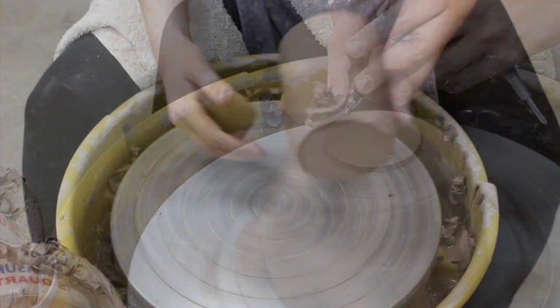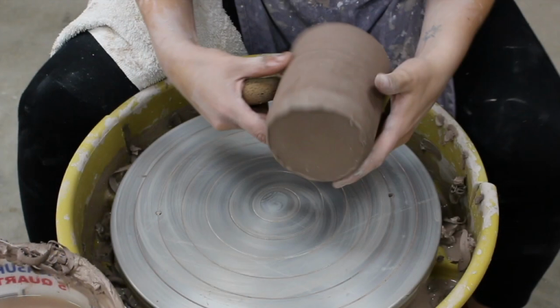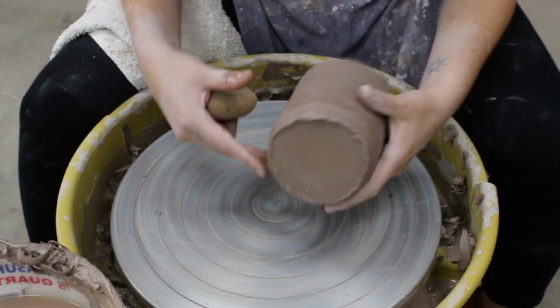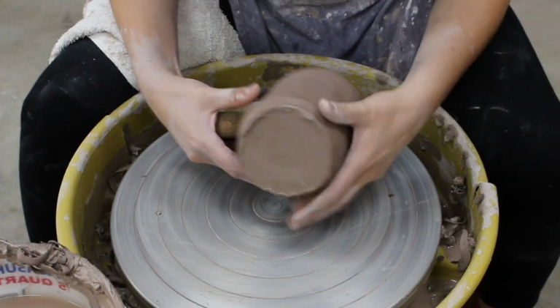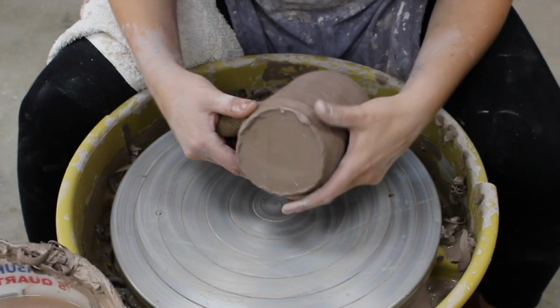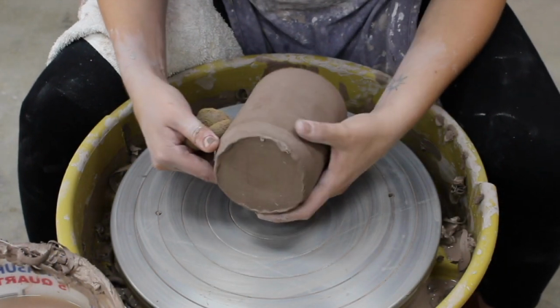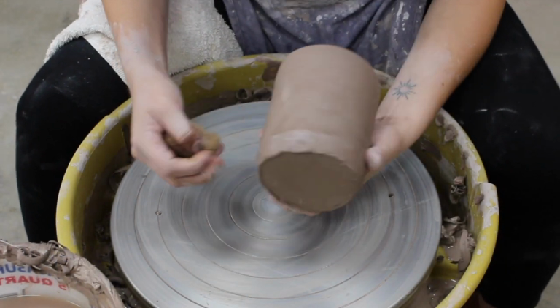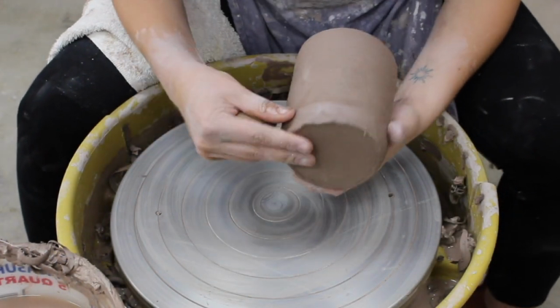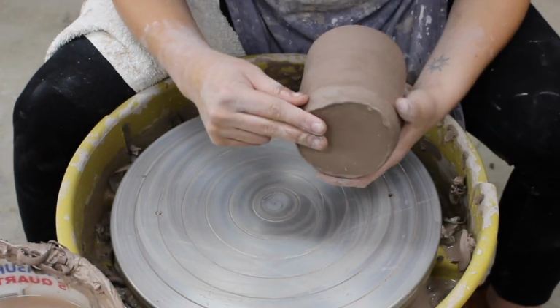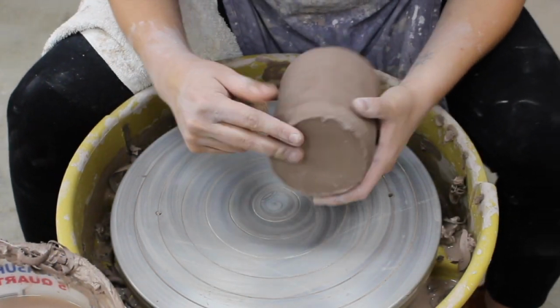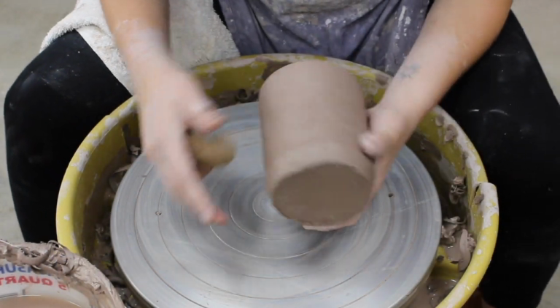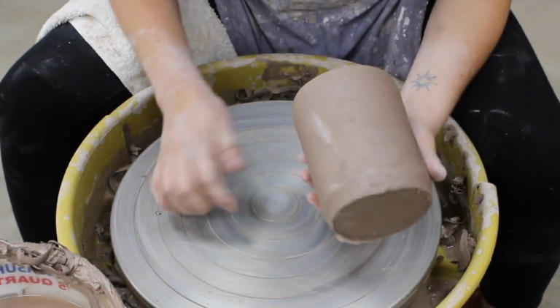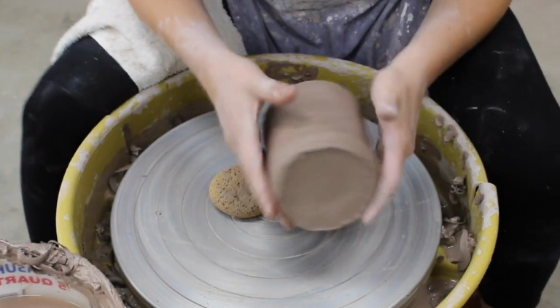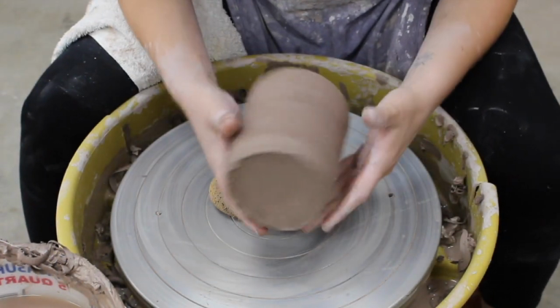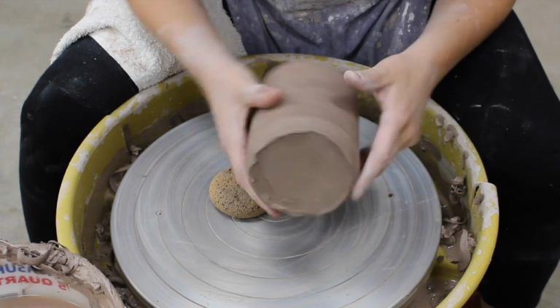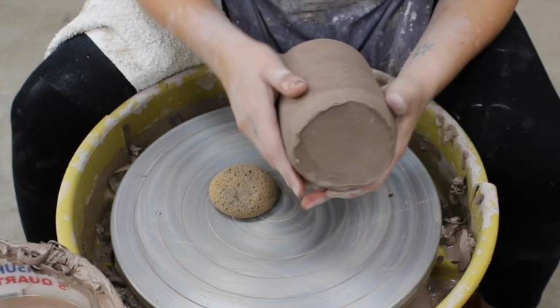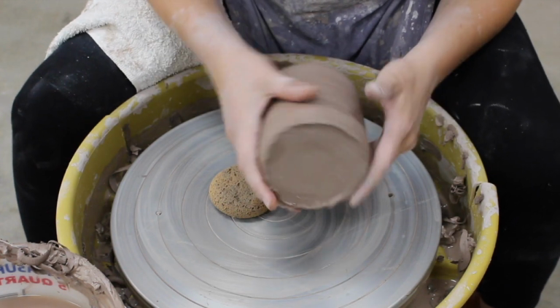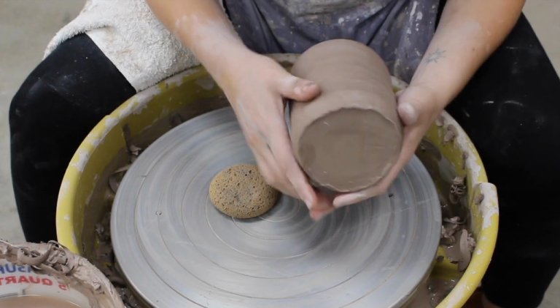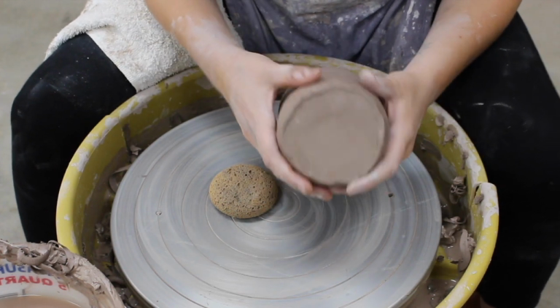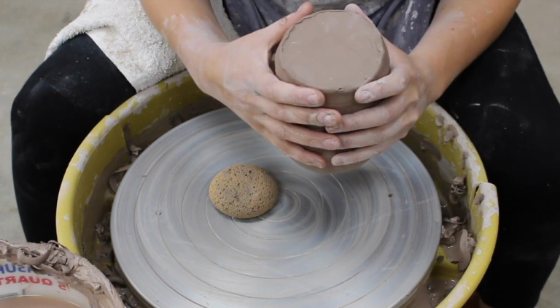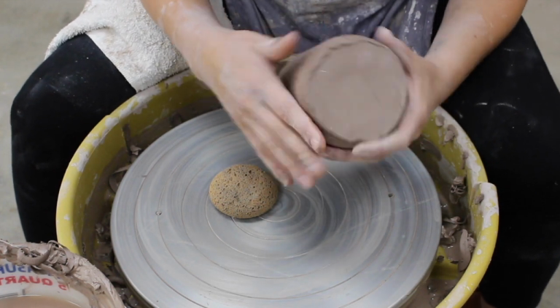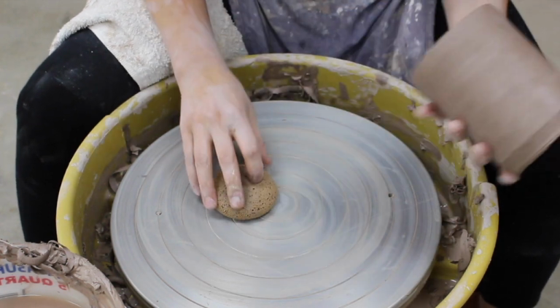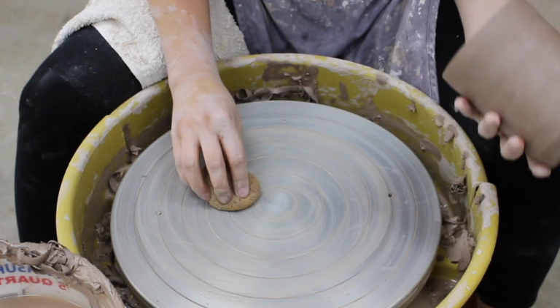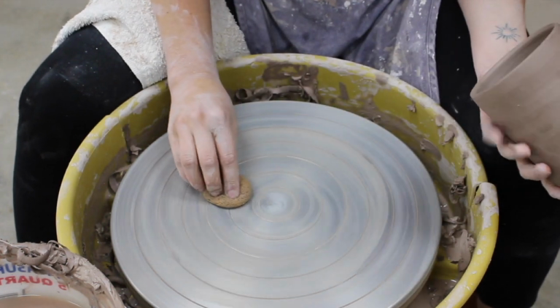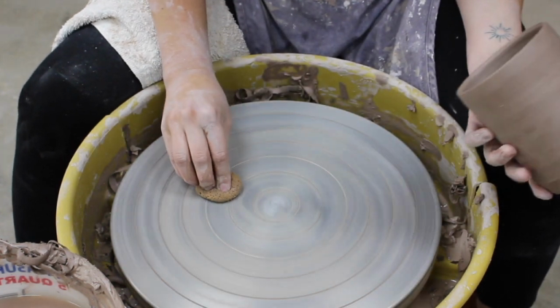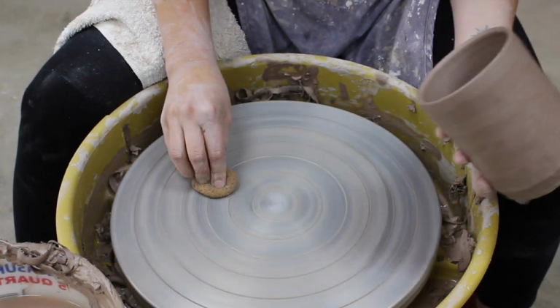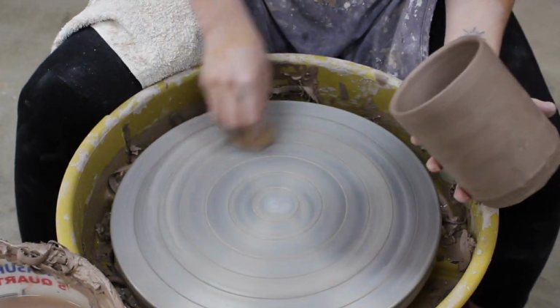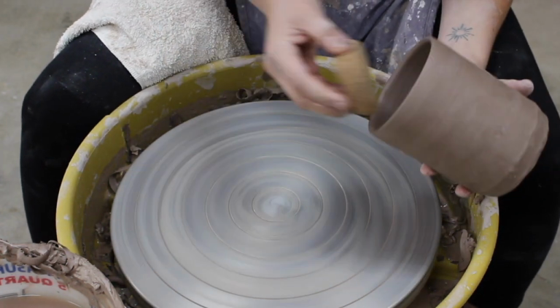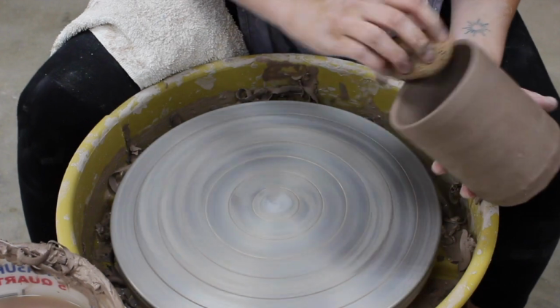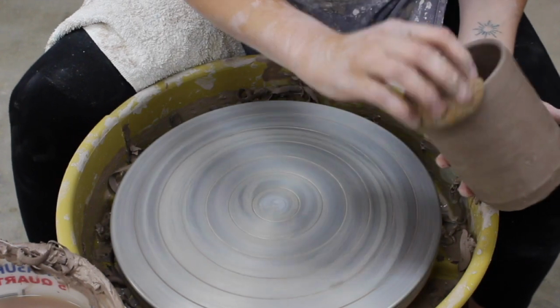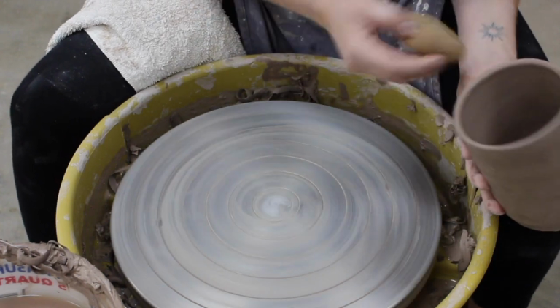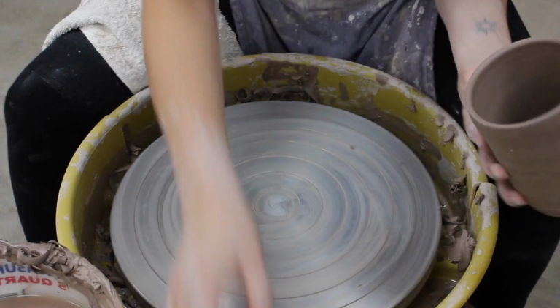Once your piece is ready to trim, it's kind of a soft leather-hard where I can handle the piece but it's not changing form. We're gonna dampen the wheelhead and dampen the lip of our piece.